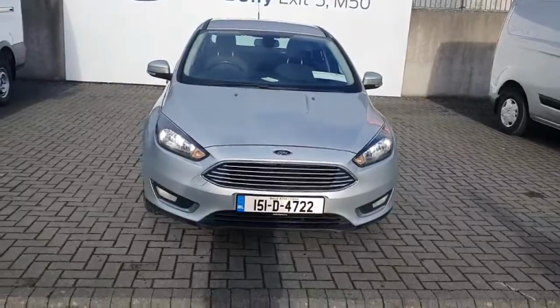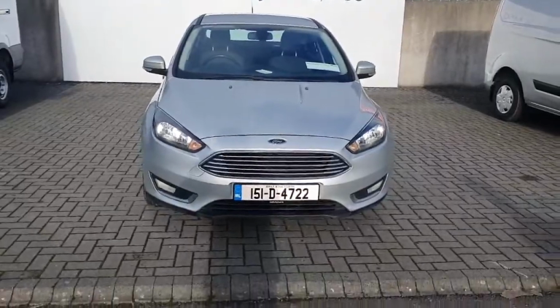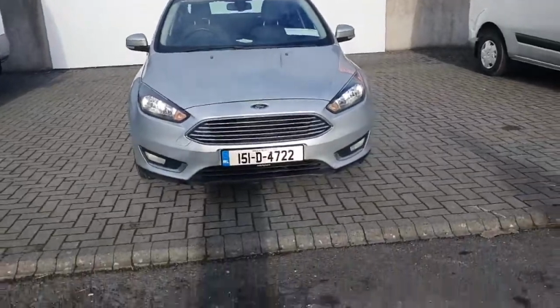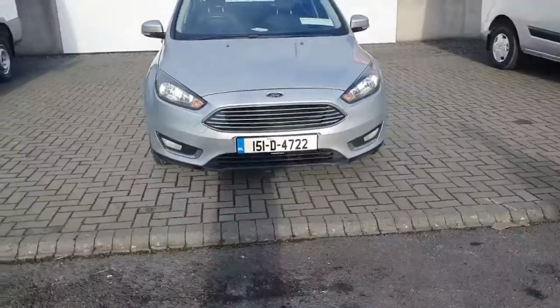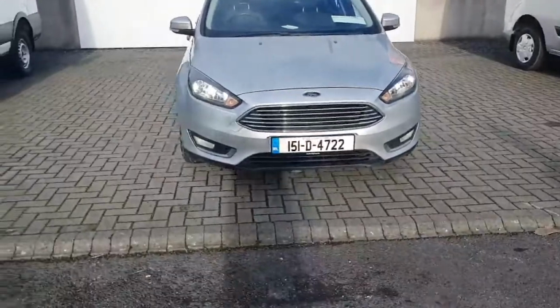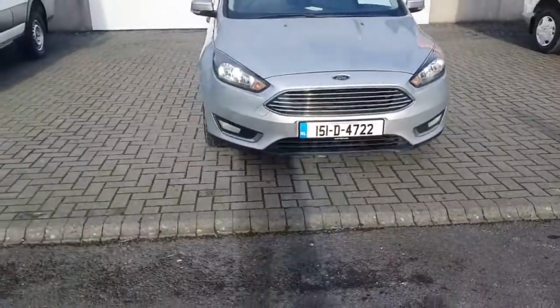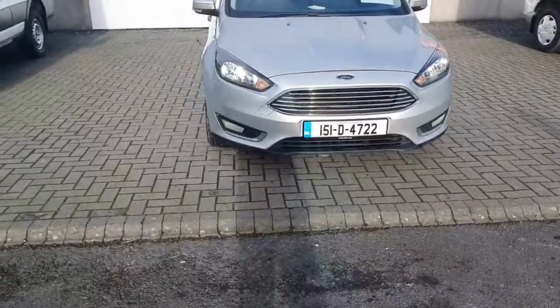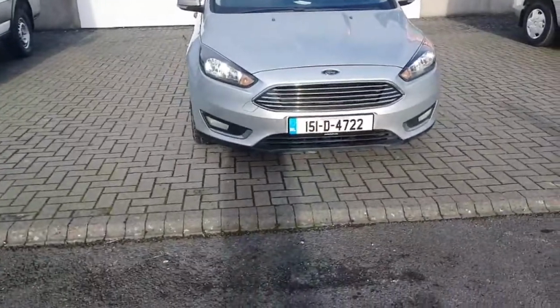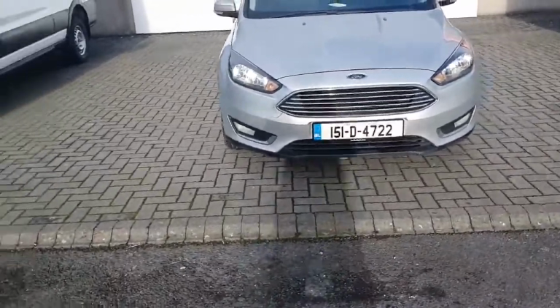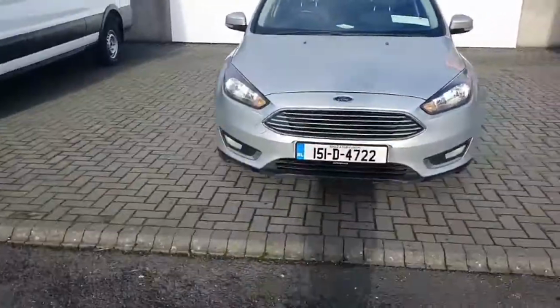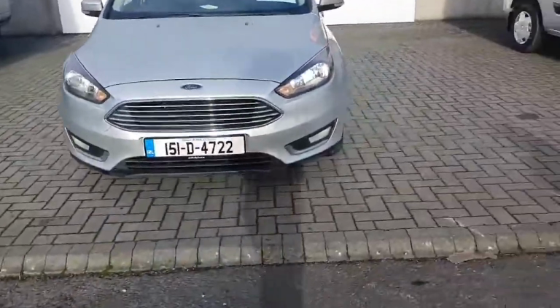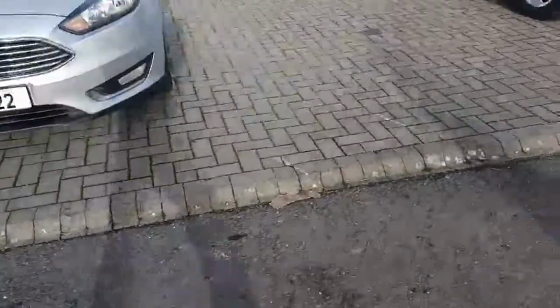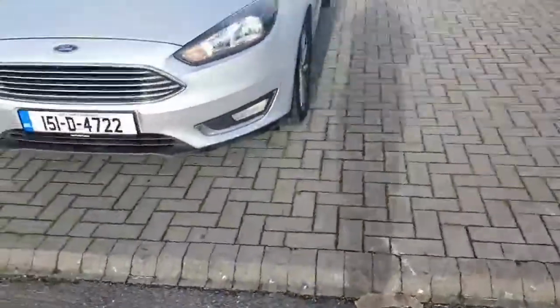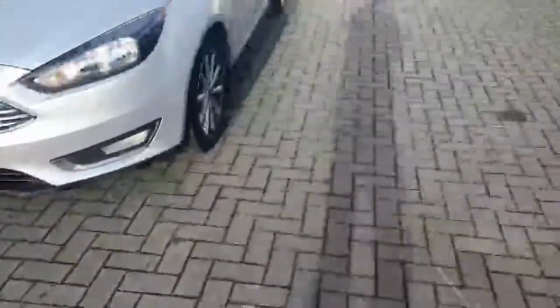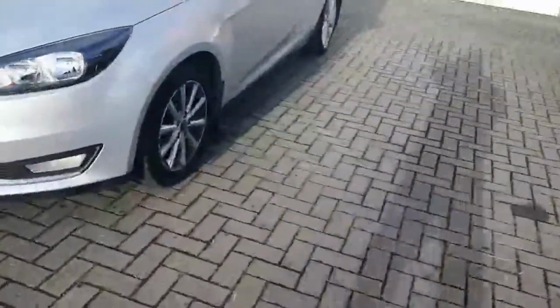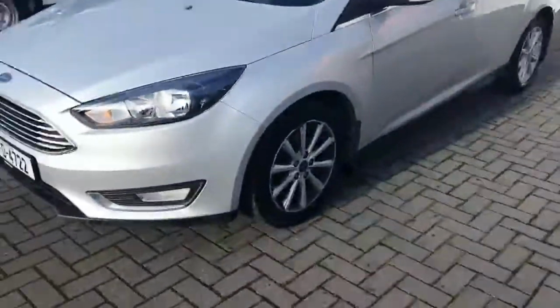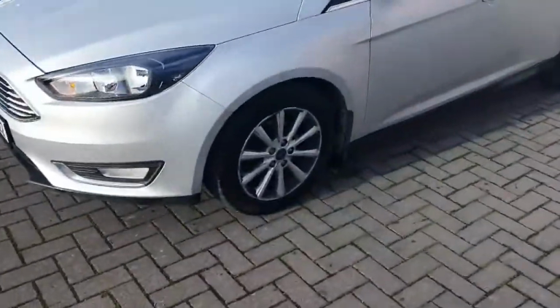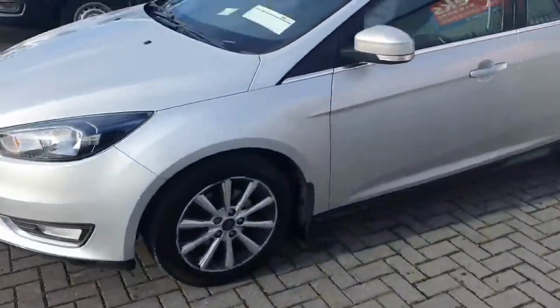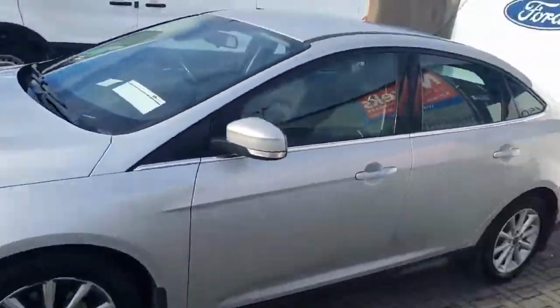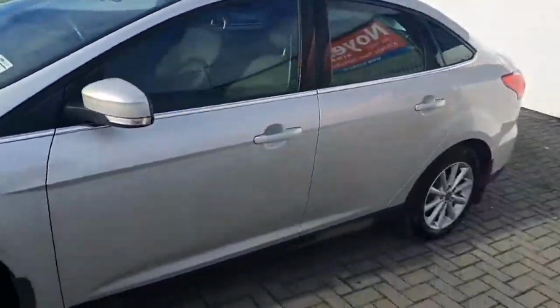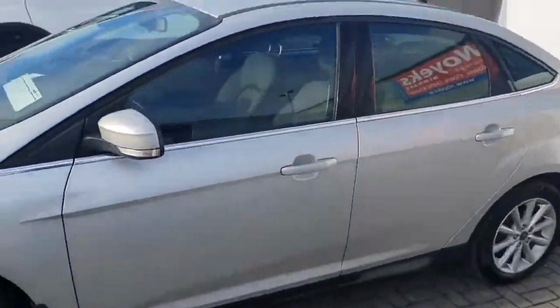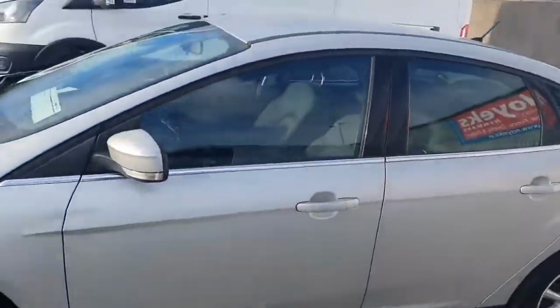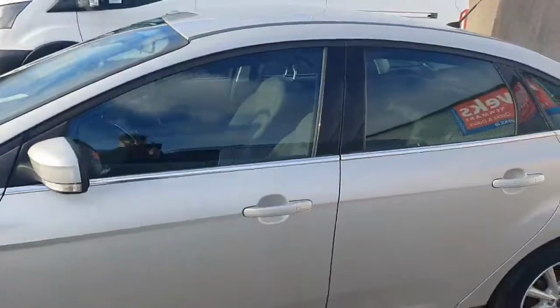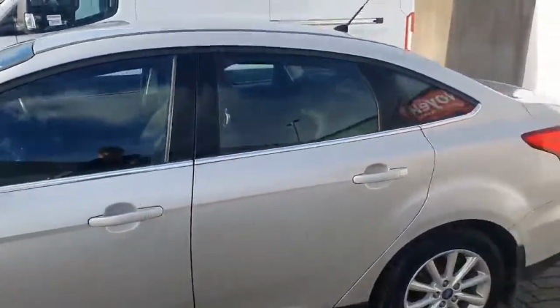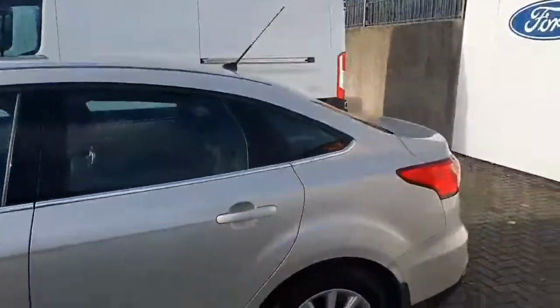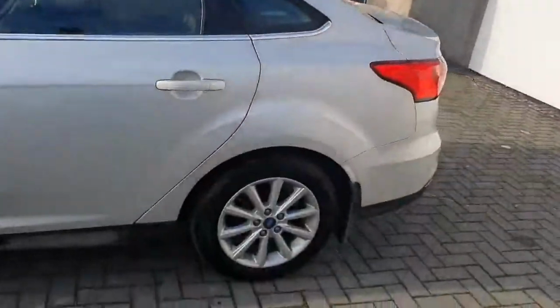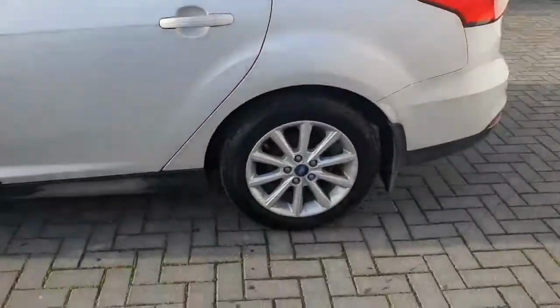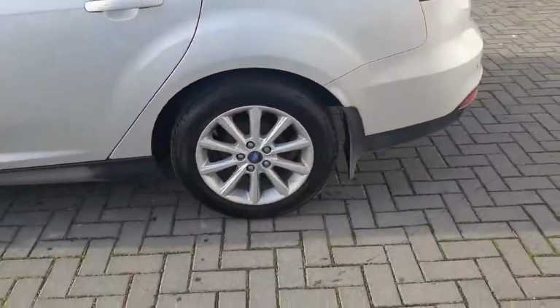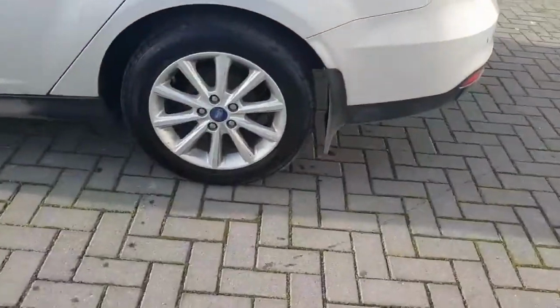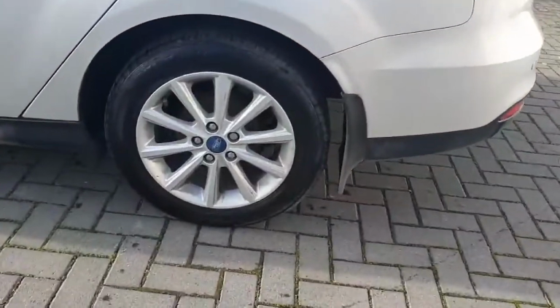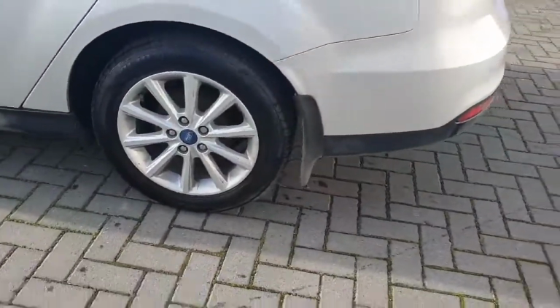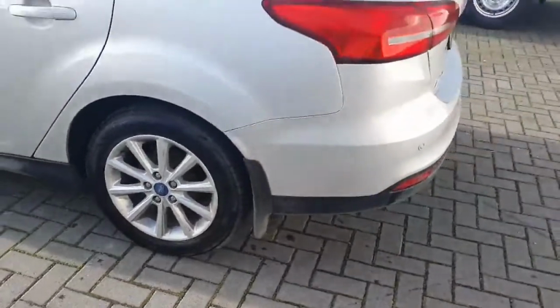At the front you'll see the chrome around the front grille, and it's got the front fog lights up there as well. Moving on to the side of the vehicle, you can also see there's another bit of chrome detailing on the side windows as well. It has the 16 inch alloy wheels.